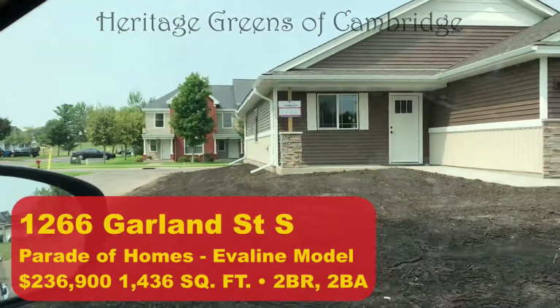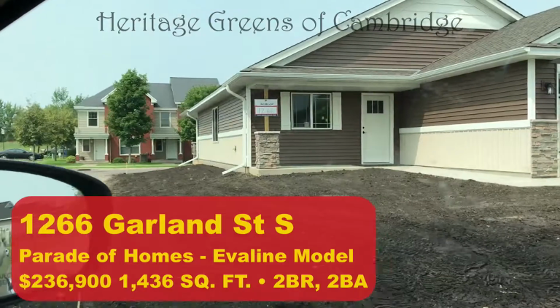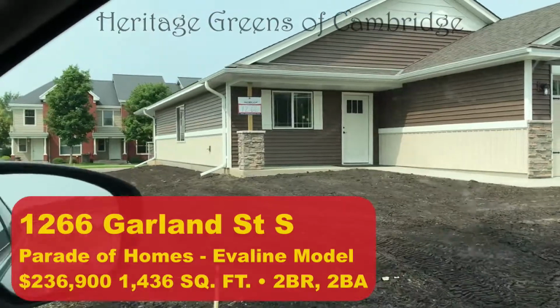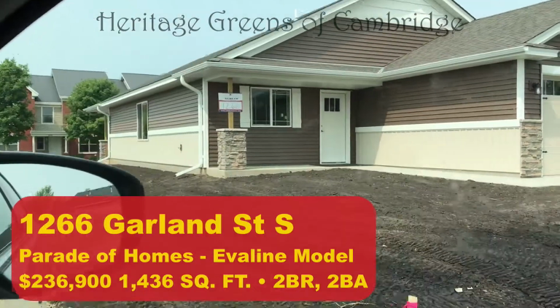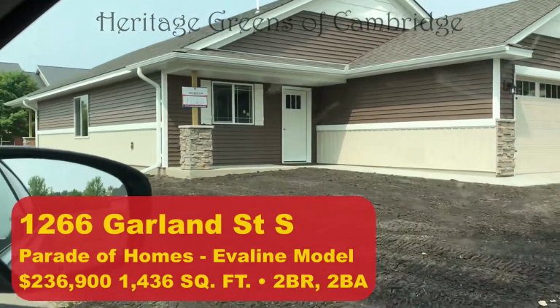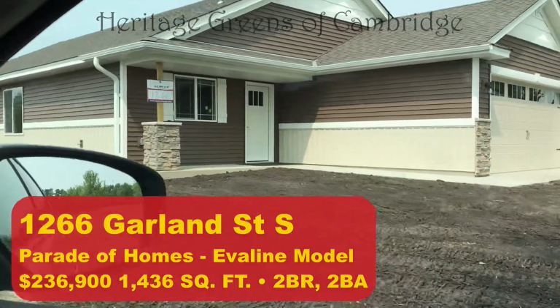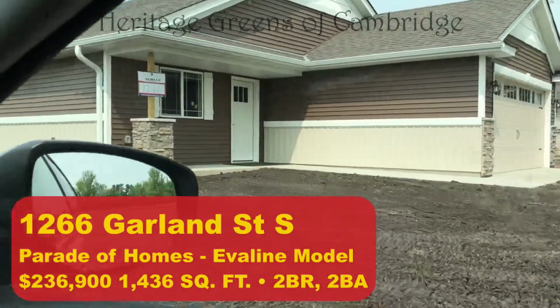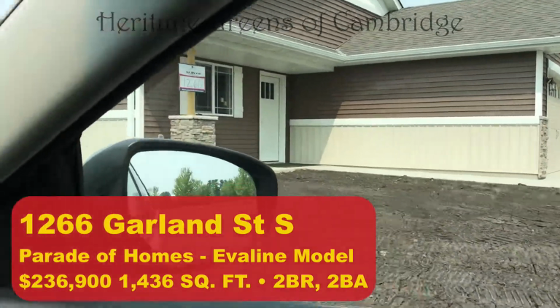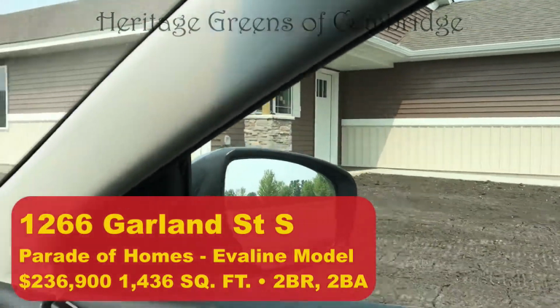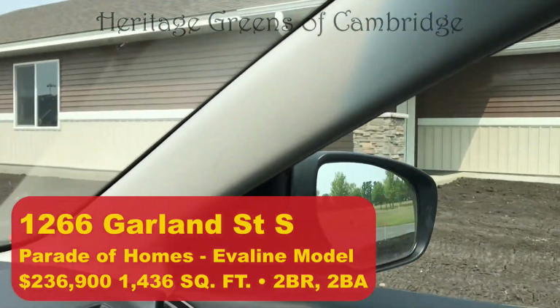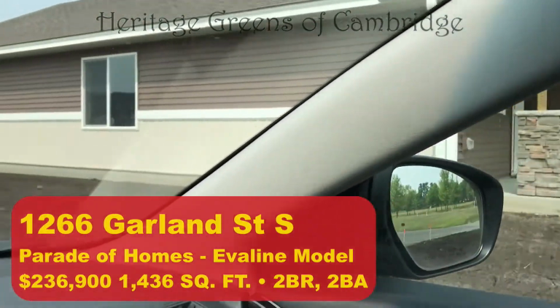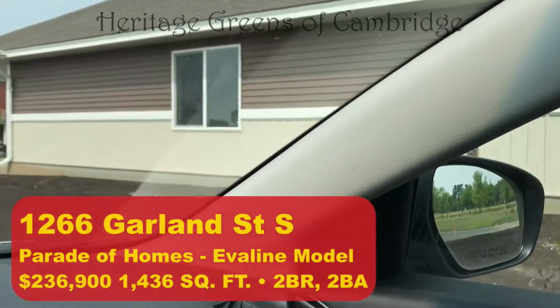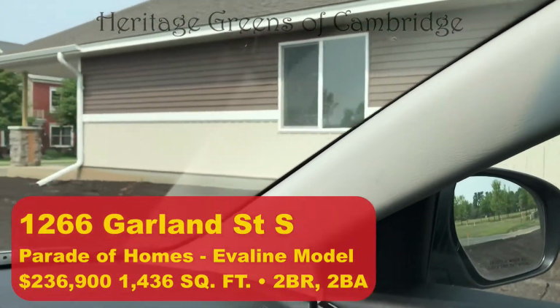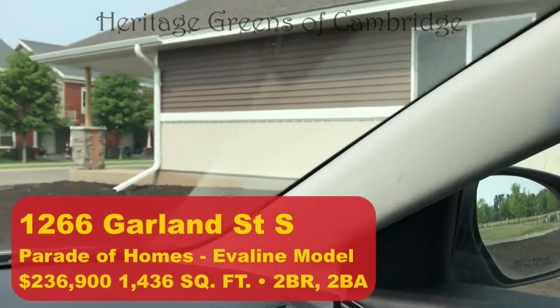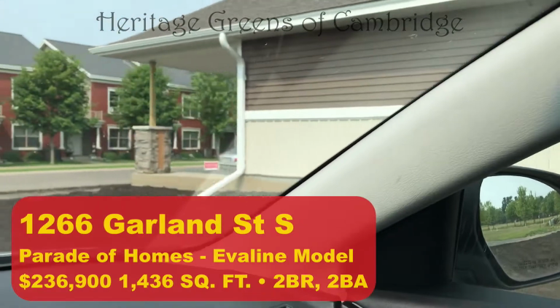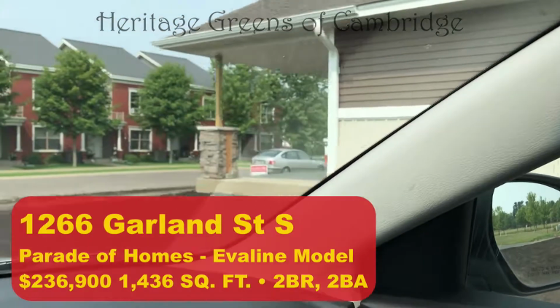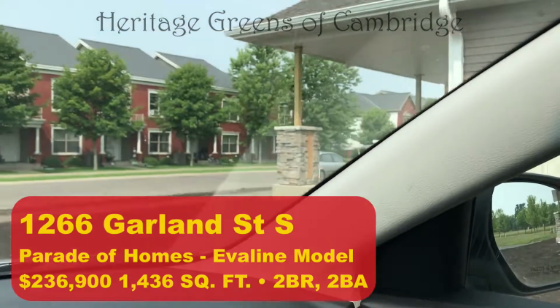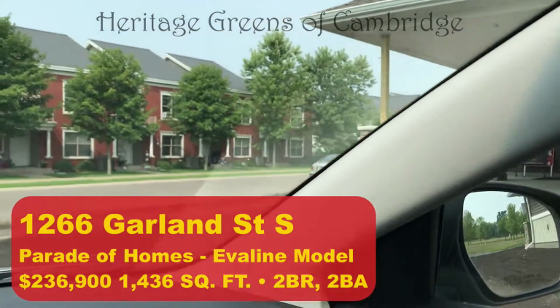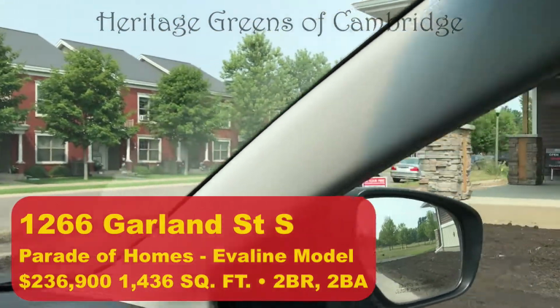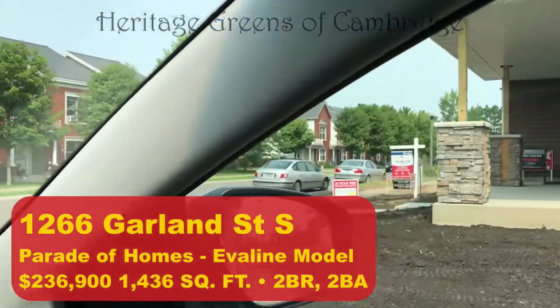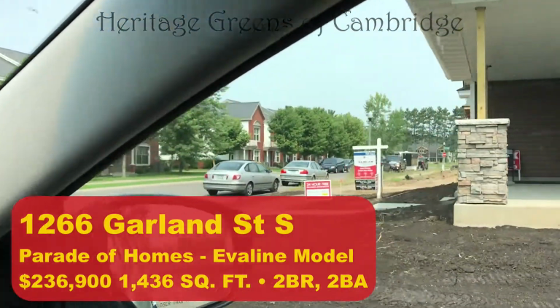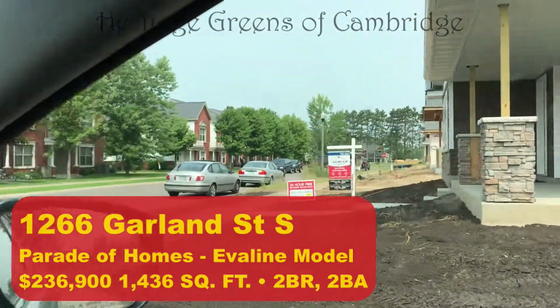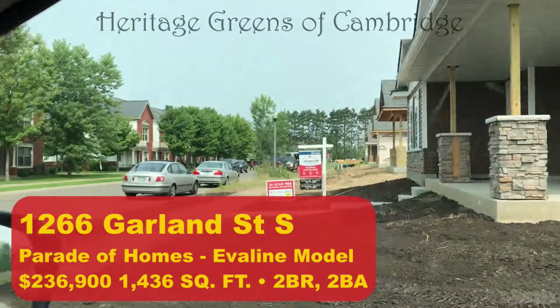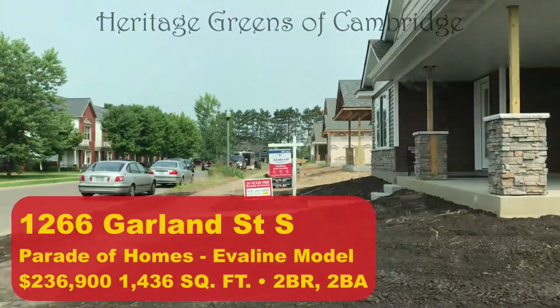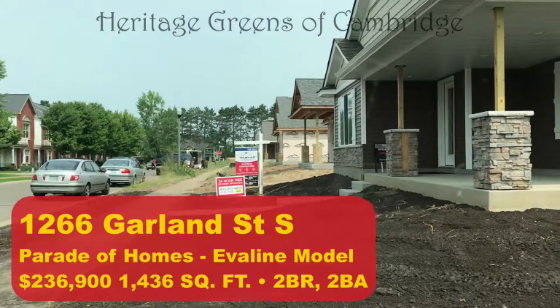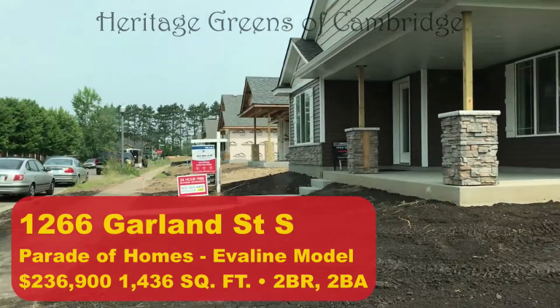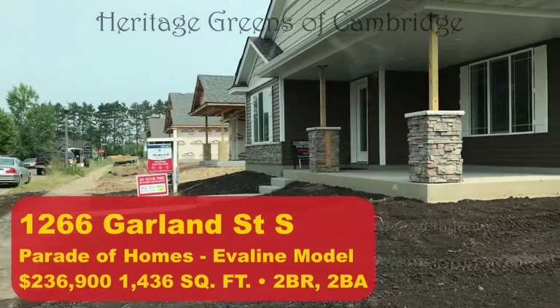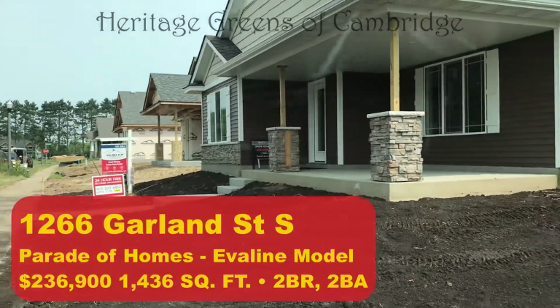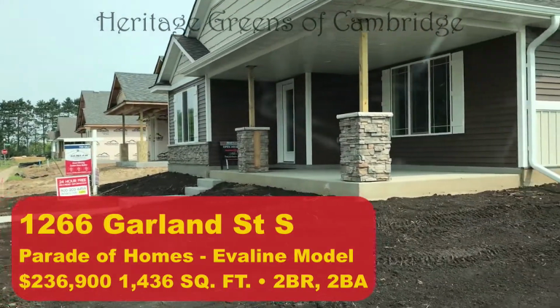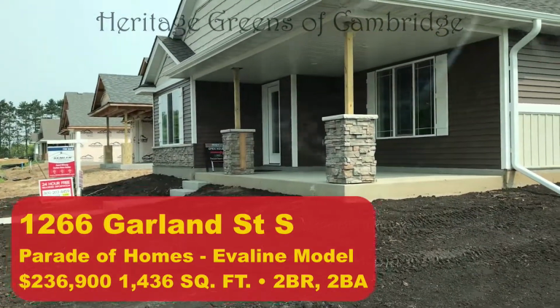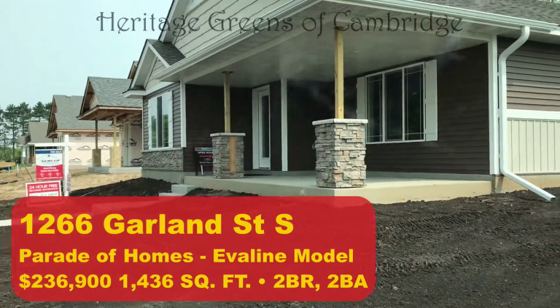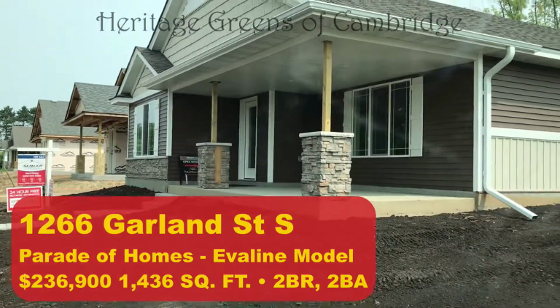We'll end at our current model, 1266 Garland Street. This will be our Parade of Homes model and it sells for $236,900. The Penelope right next door sells for $214,900.